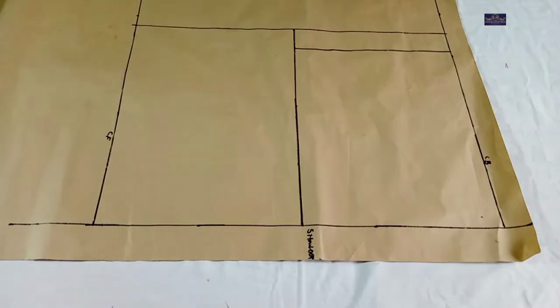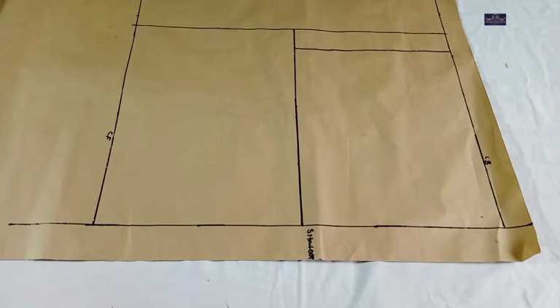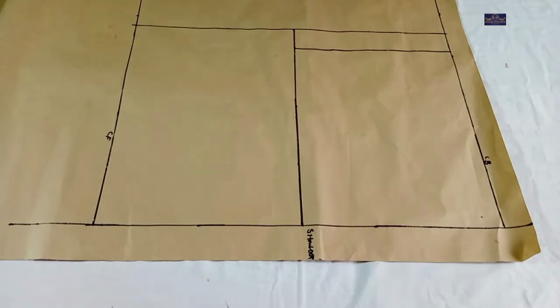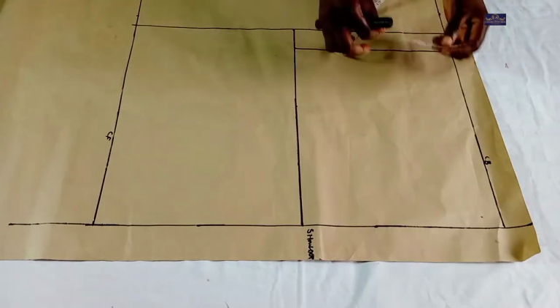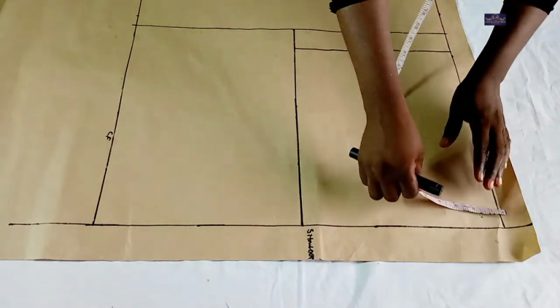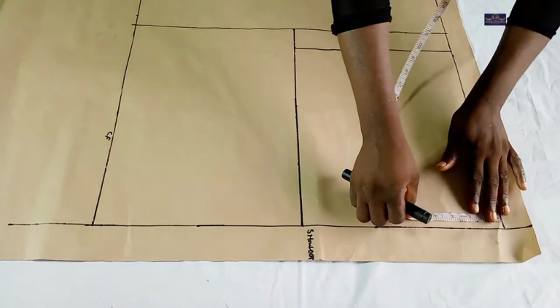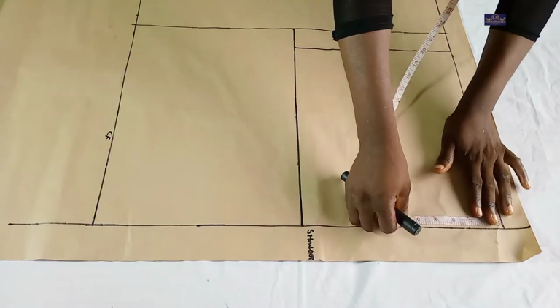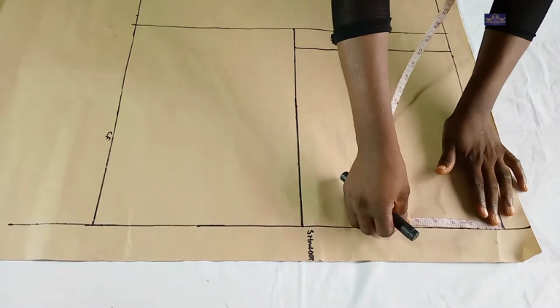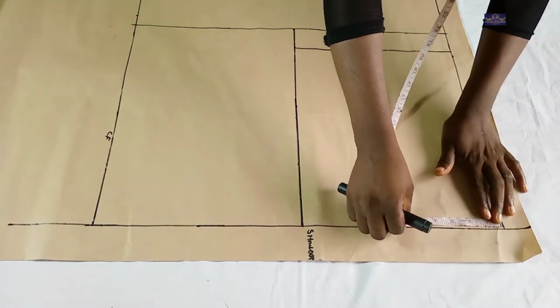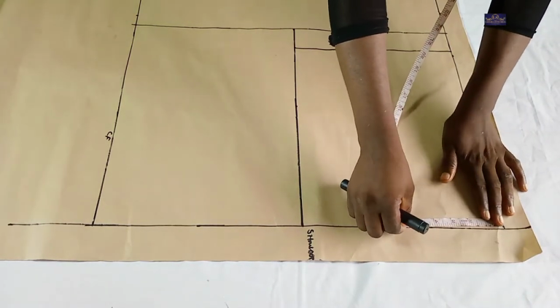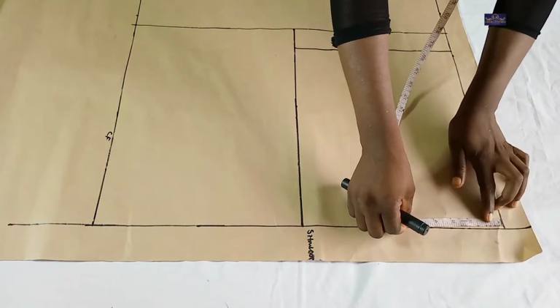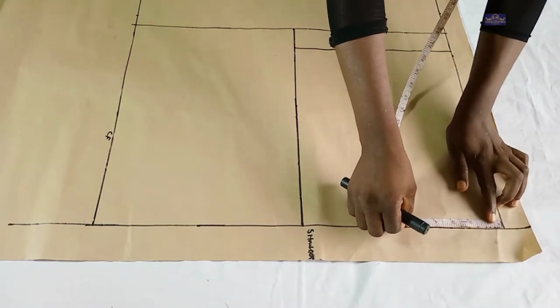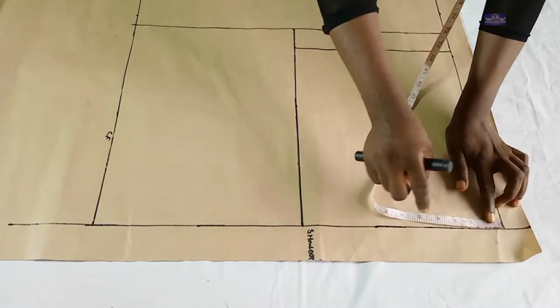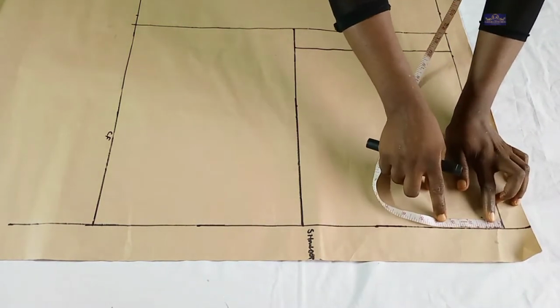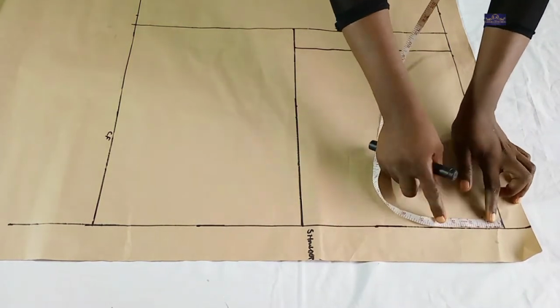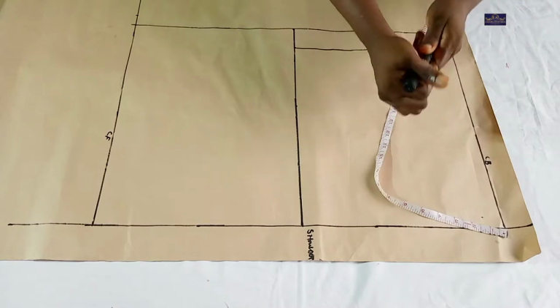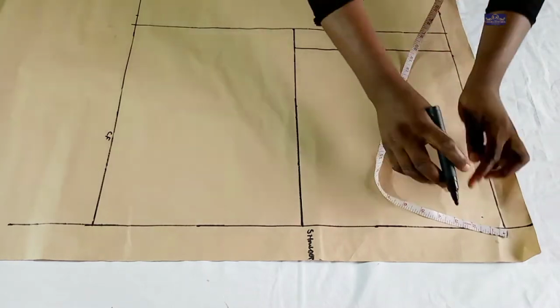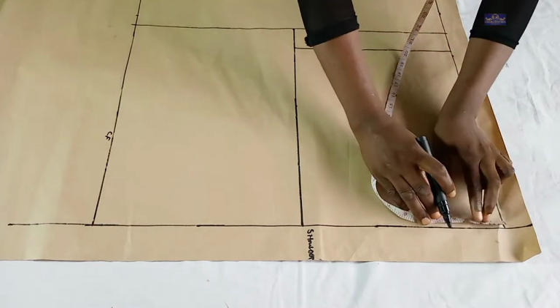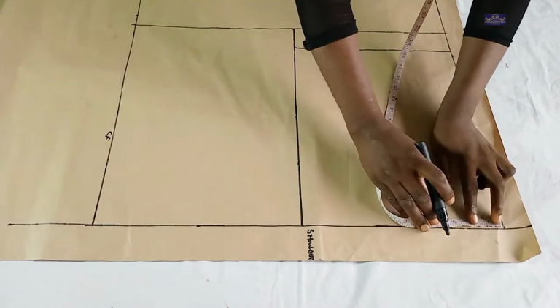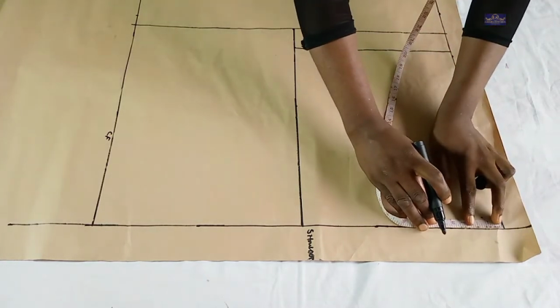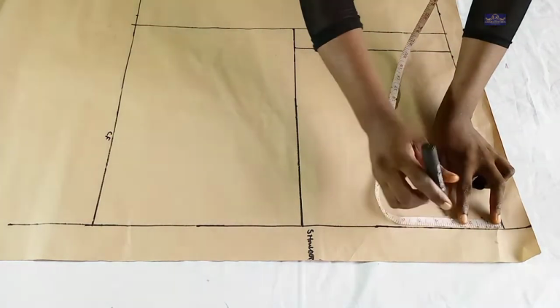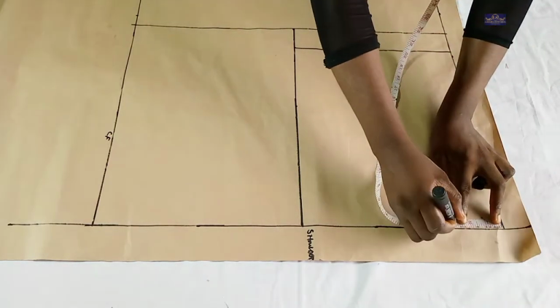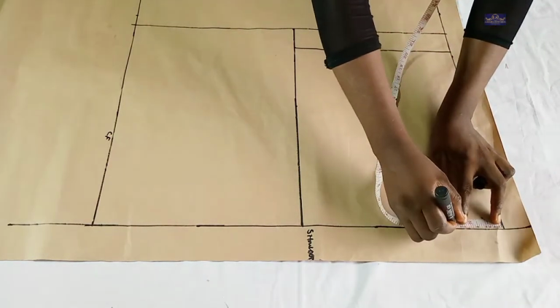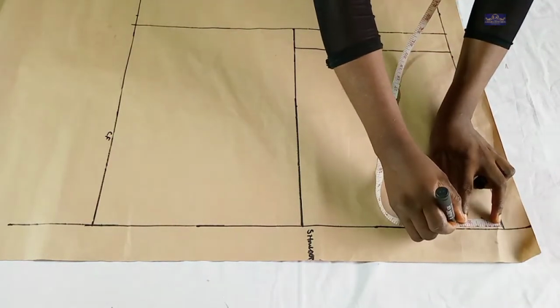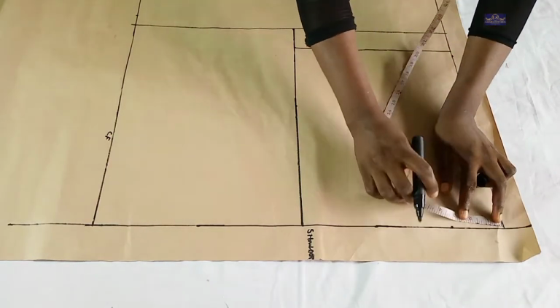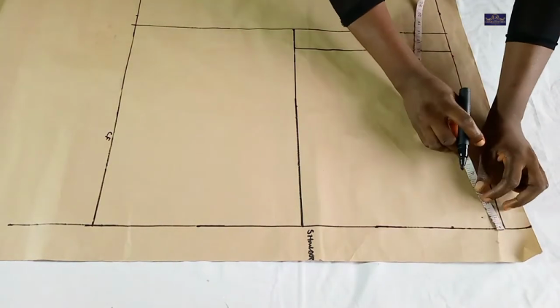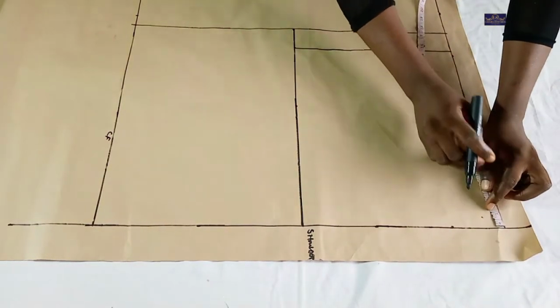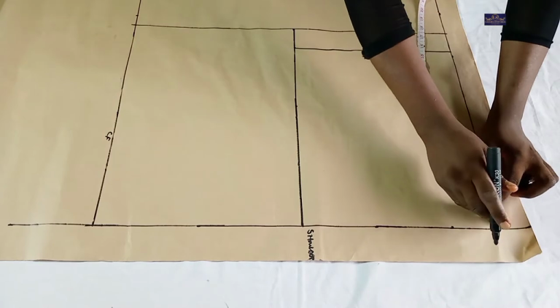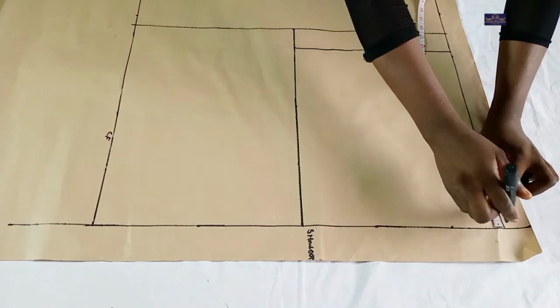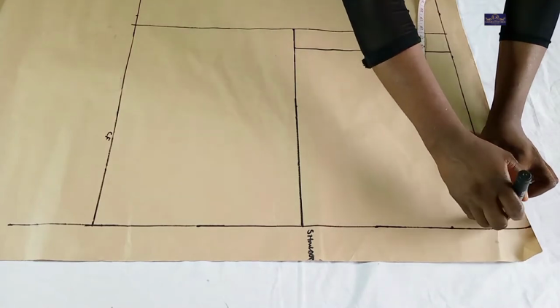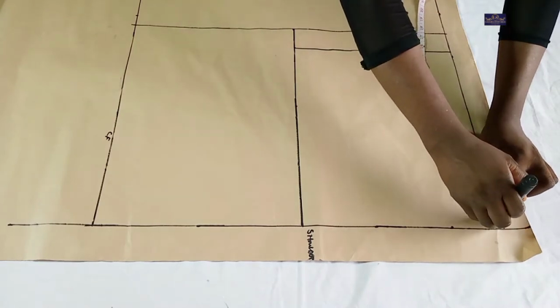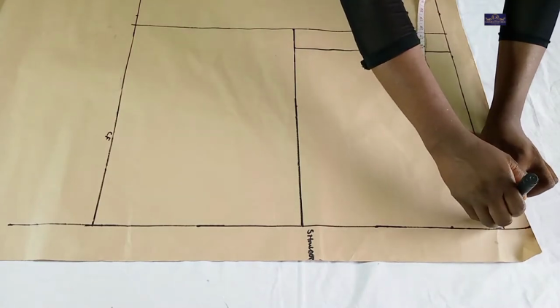Now the next thing I'm going to do is take my neck measurements. The neck width I'm working with is three inches, so I'm going to mark three inches here. And the neck depth is one inch for the back panel.